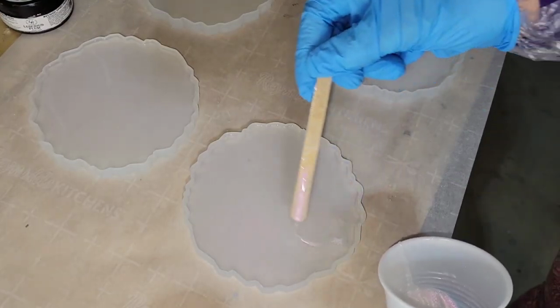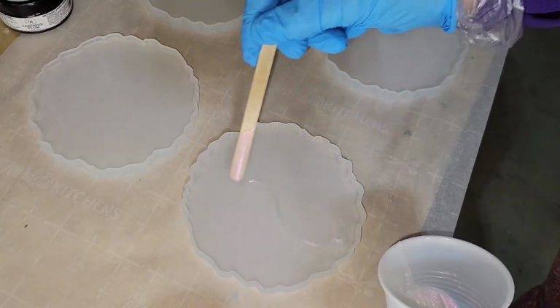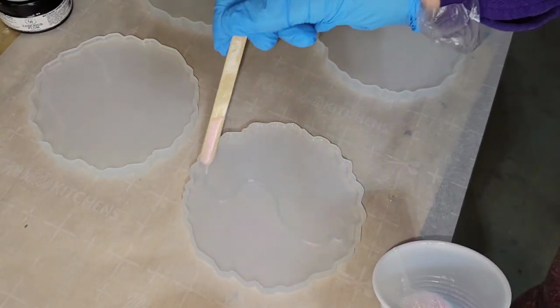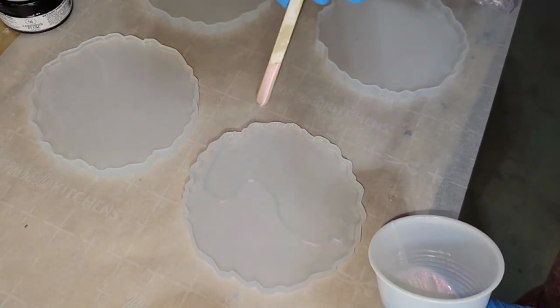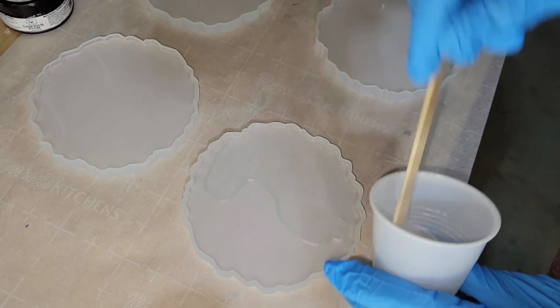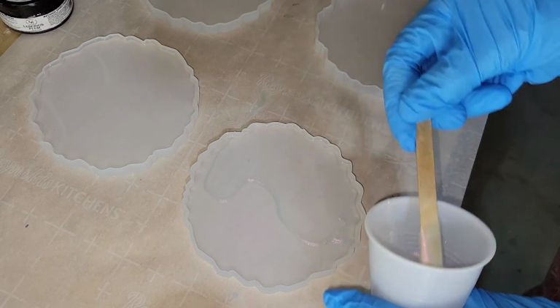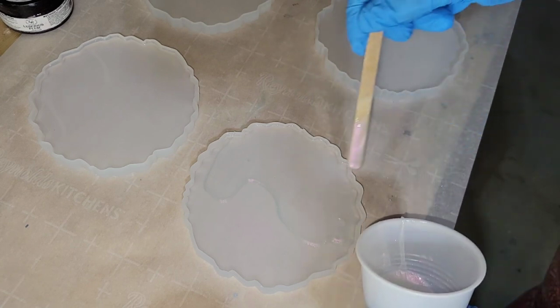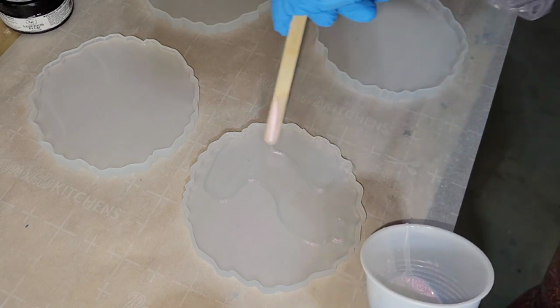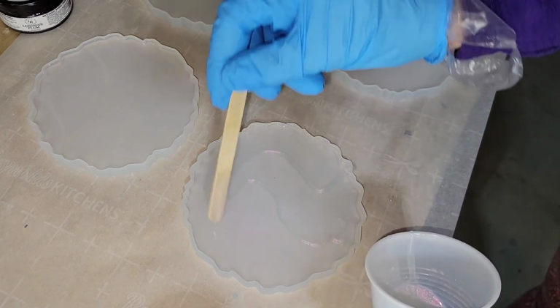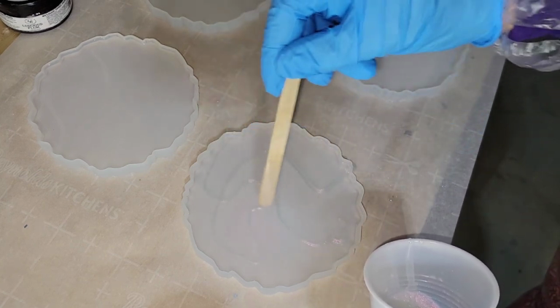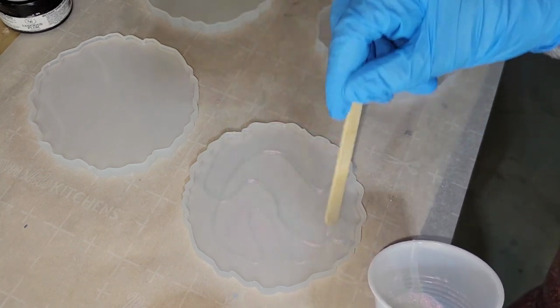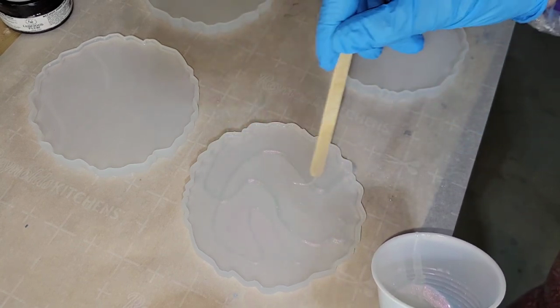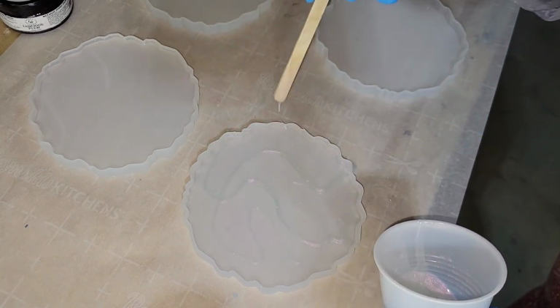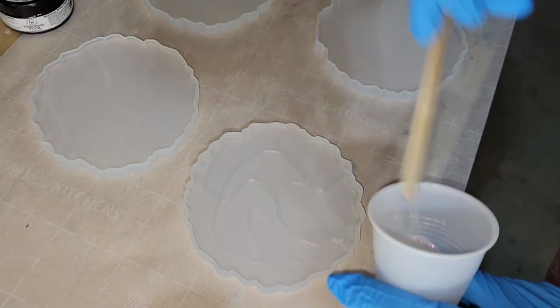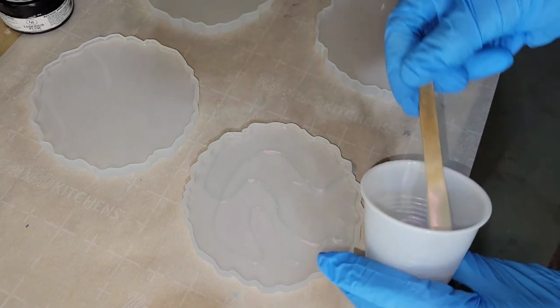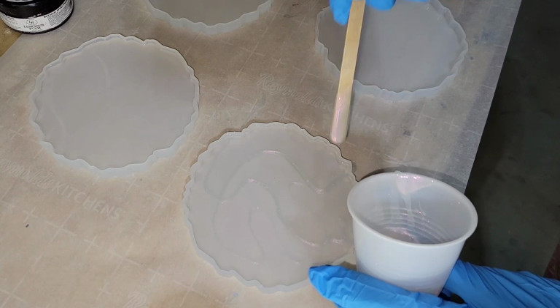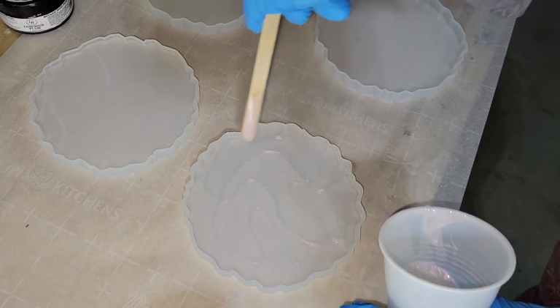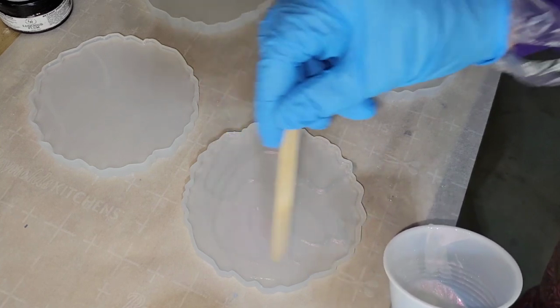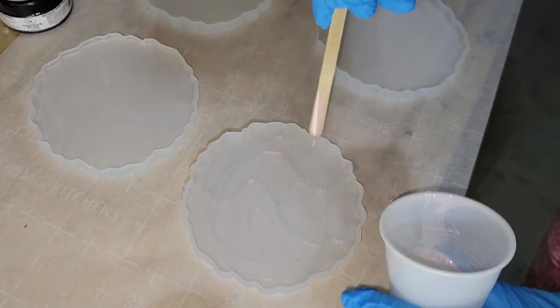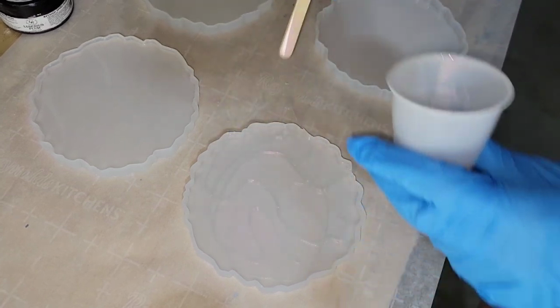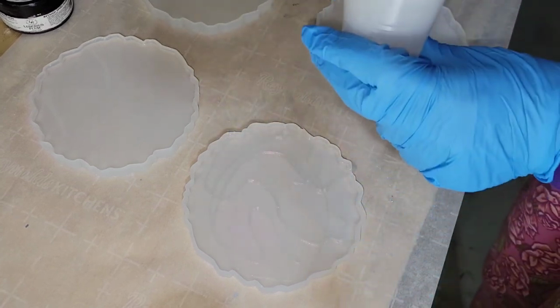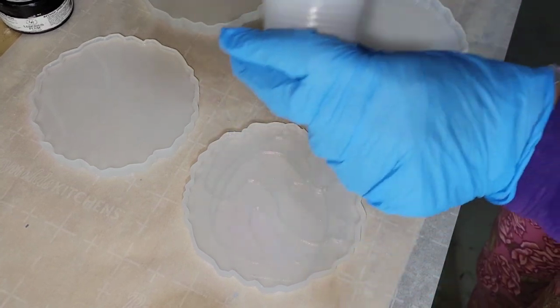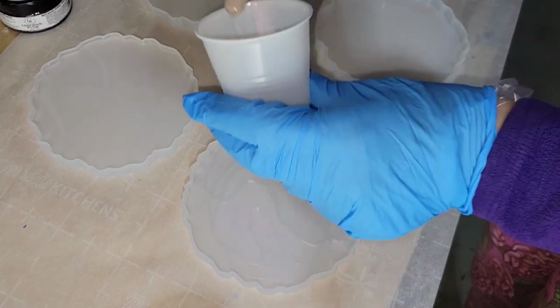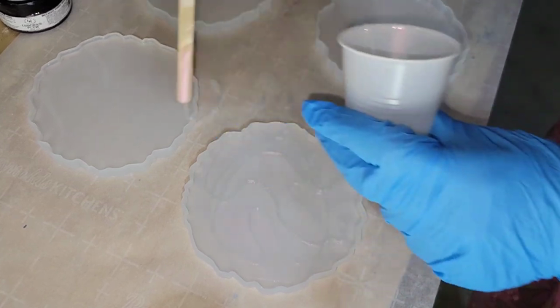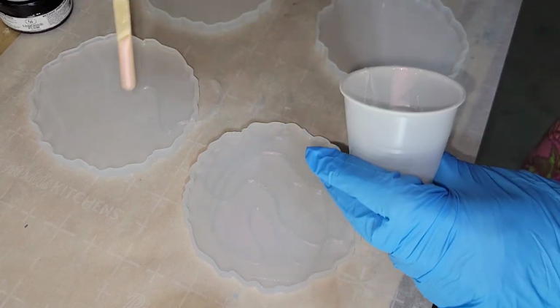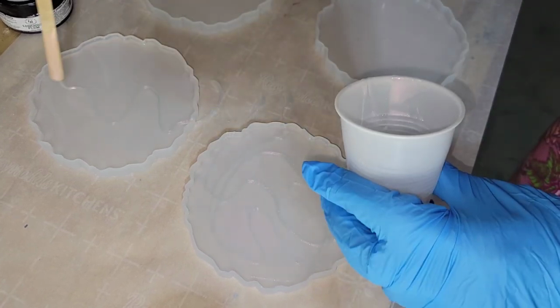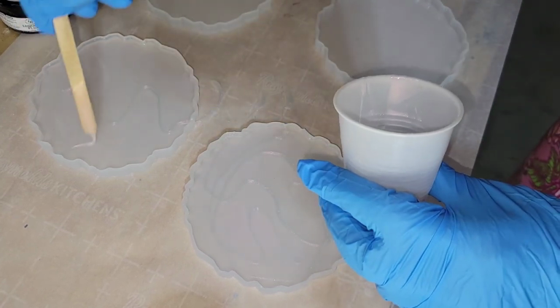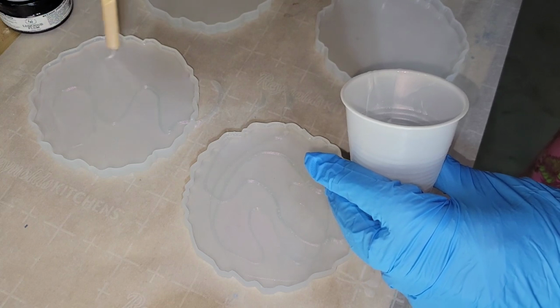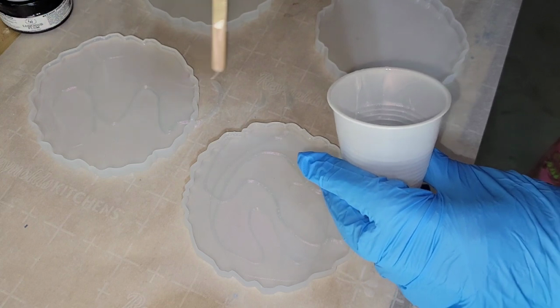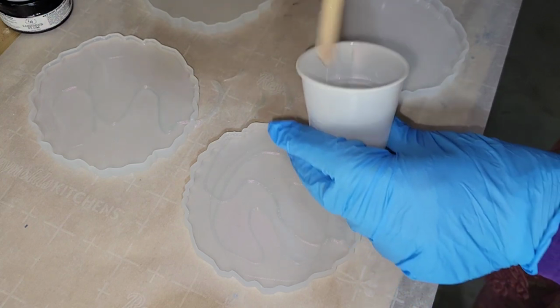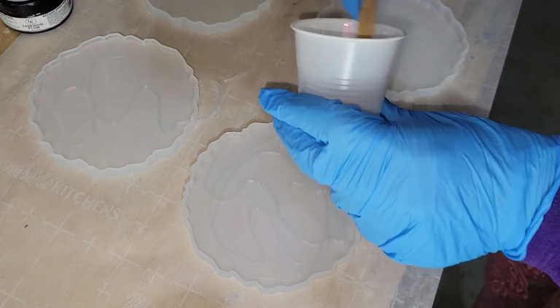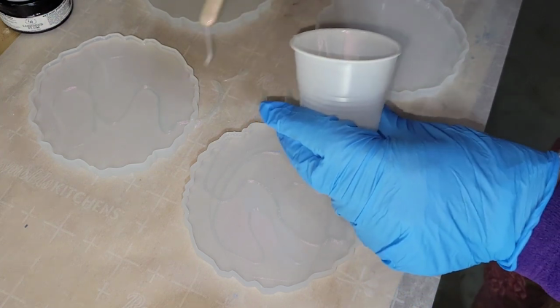Off camera, I added about one ounce of clear resin to each of my coaster molds, just enough to fill up the mold halfway. These molds are not very deep, so they don't take a ton of resin. I got them off Amazon — I'll link them down below if you want to check them out.